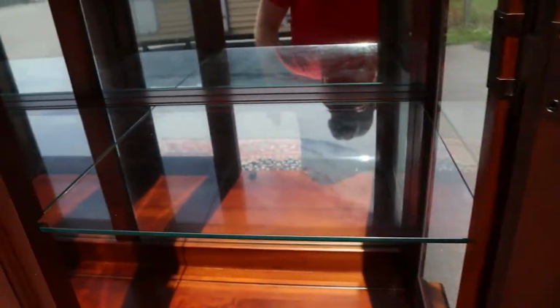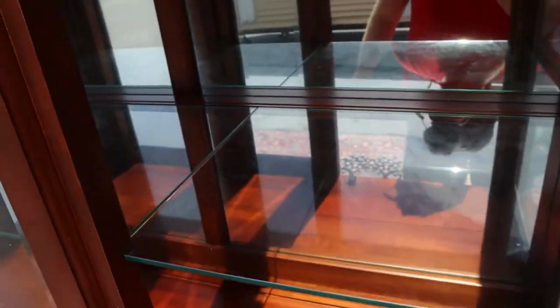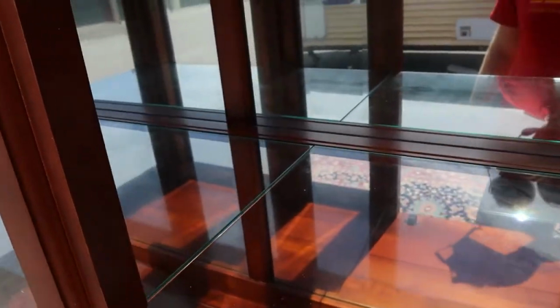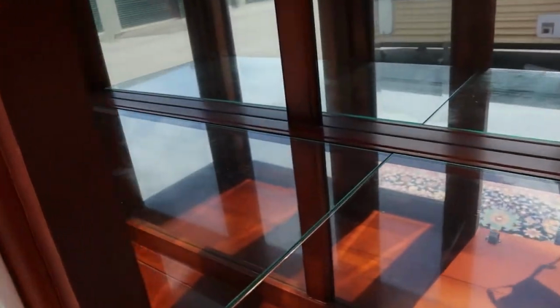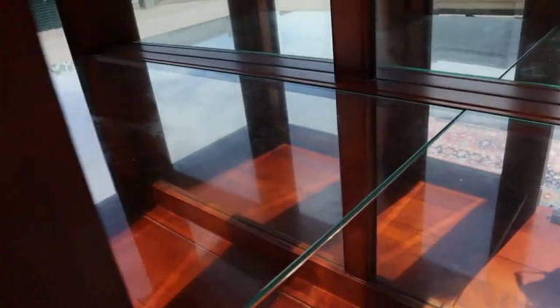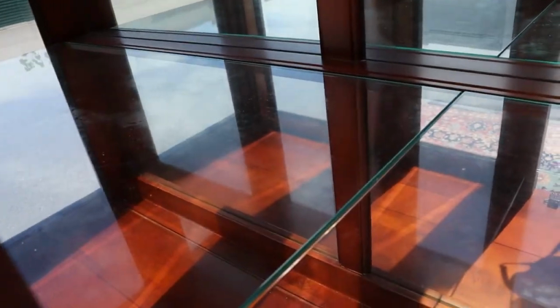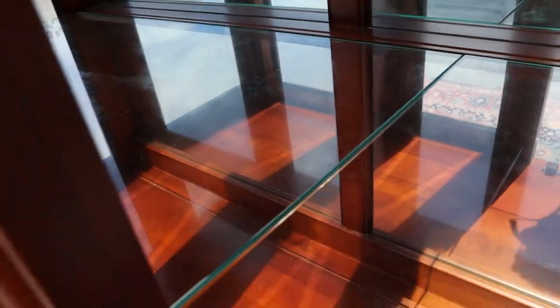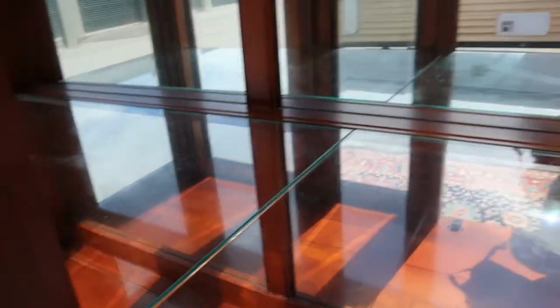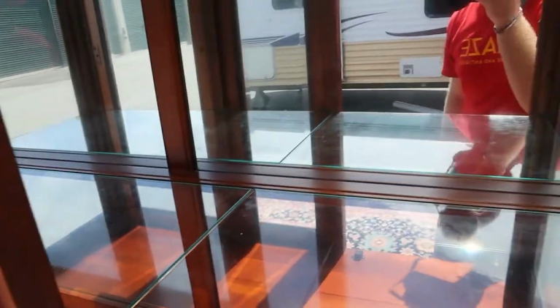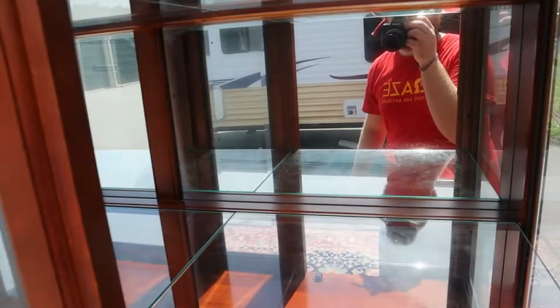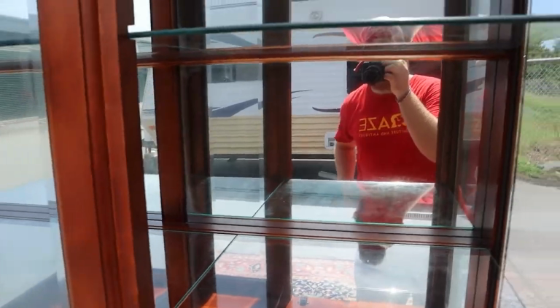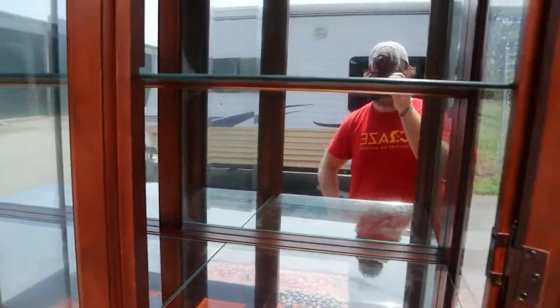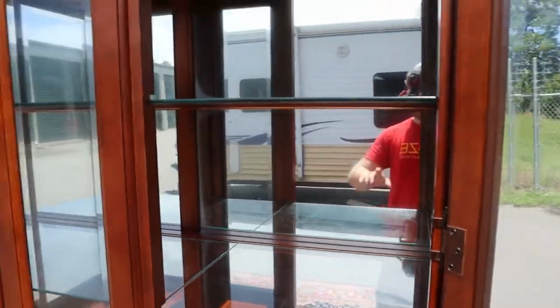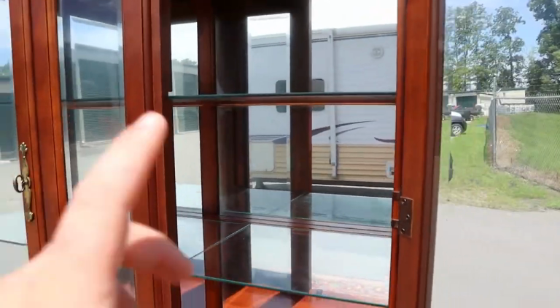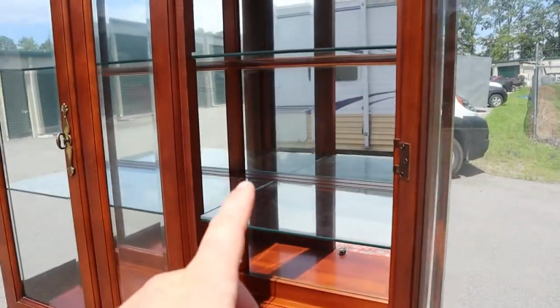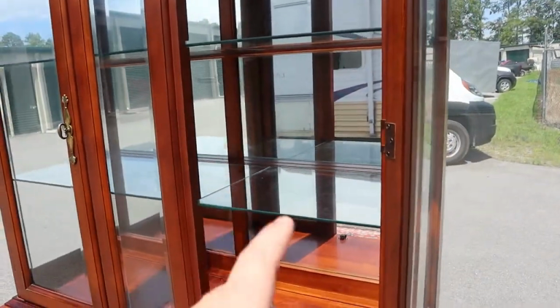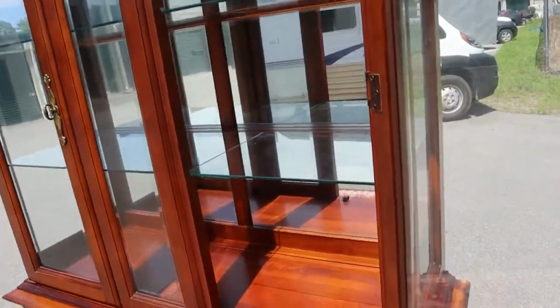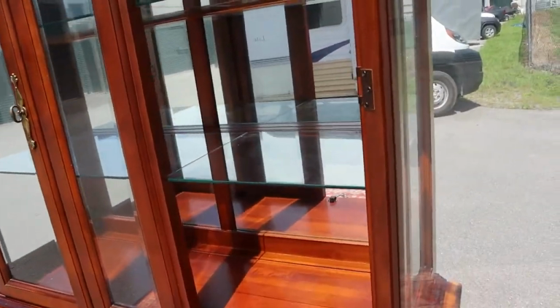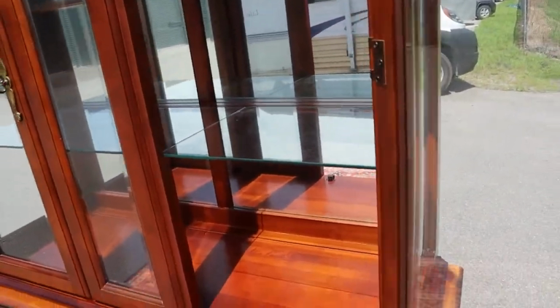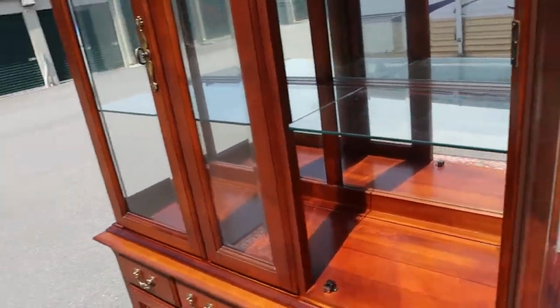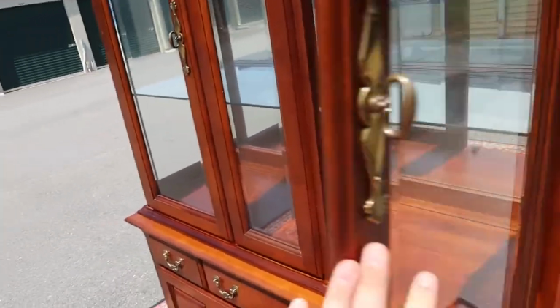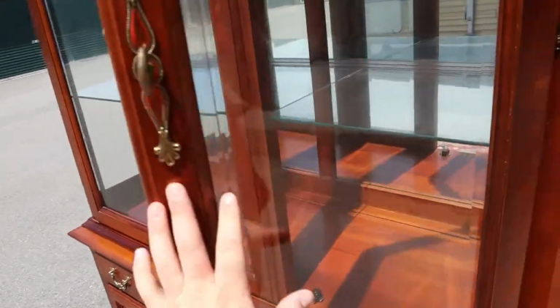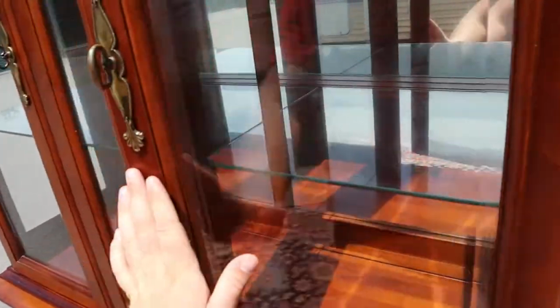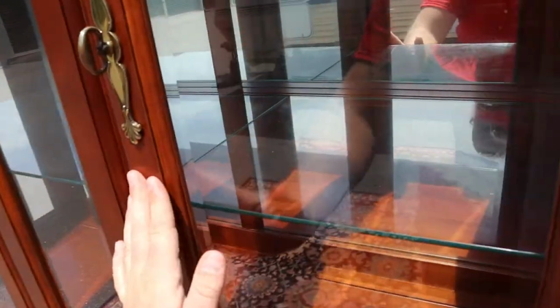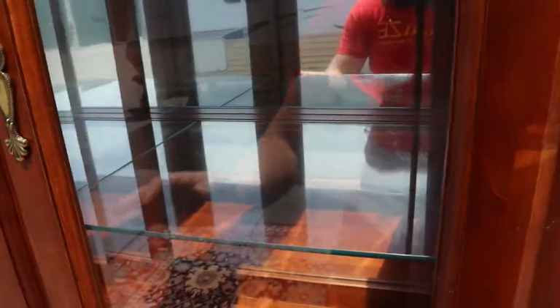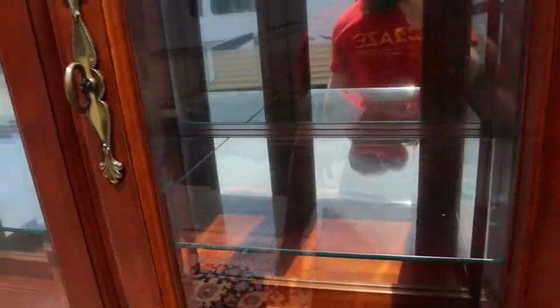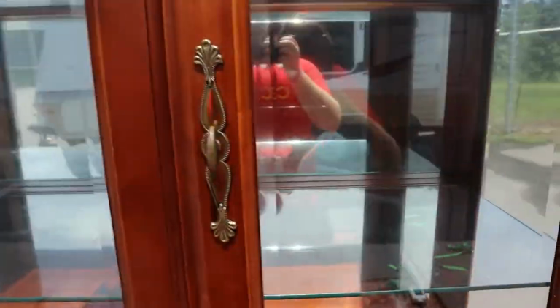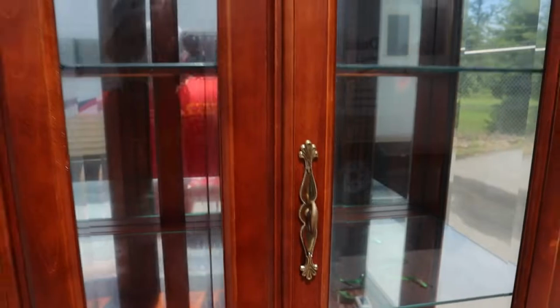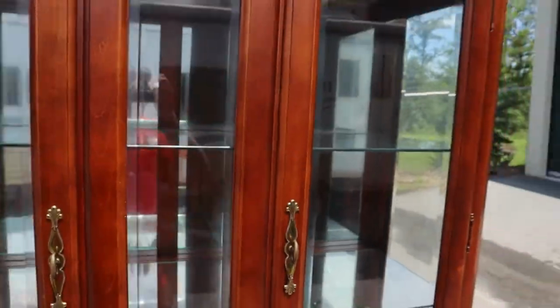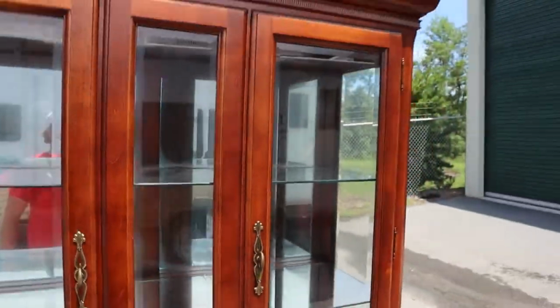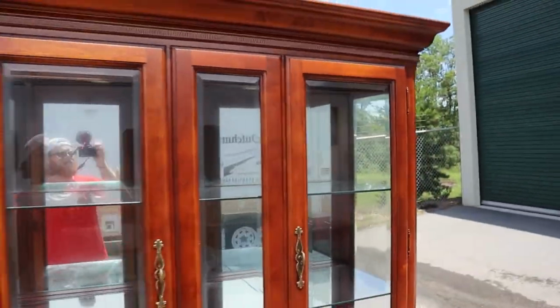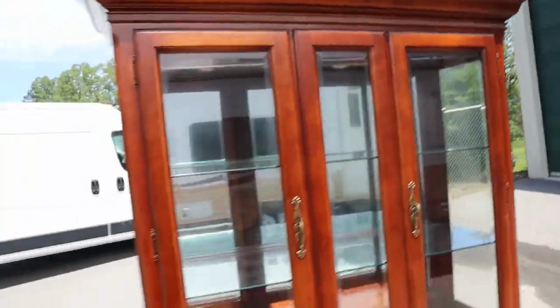You've got two glass shelves and a mirrored back. These shelves are not height adjustable. That's the top there.